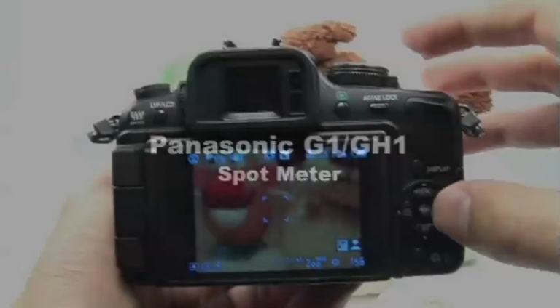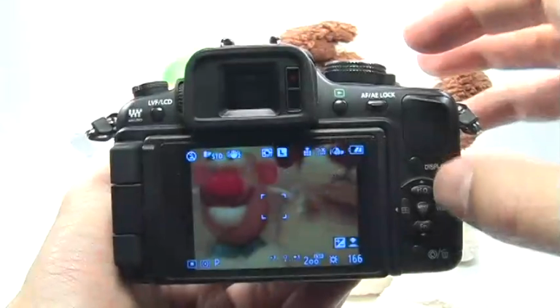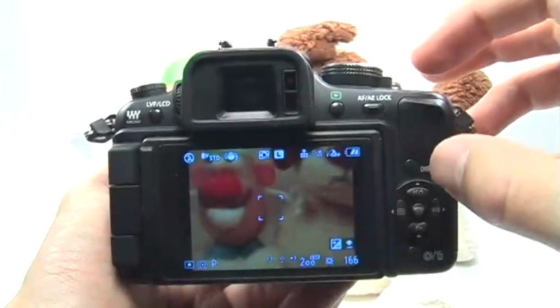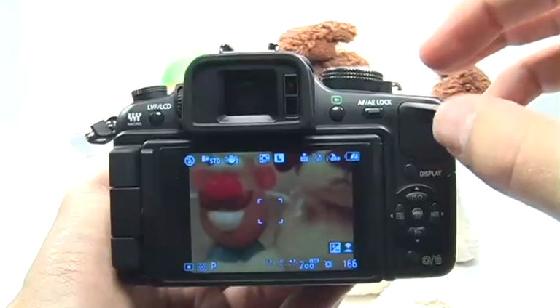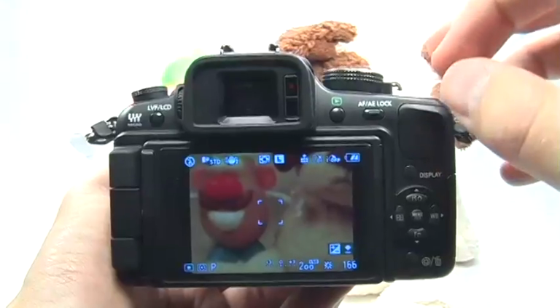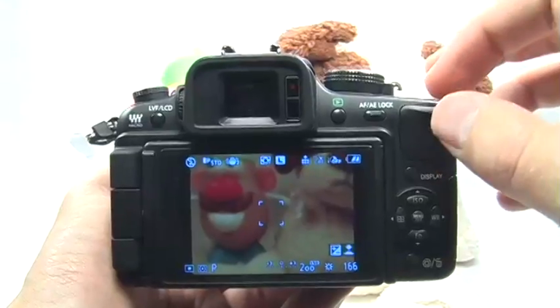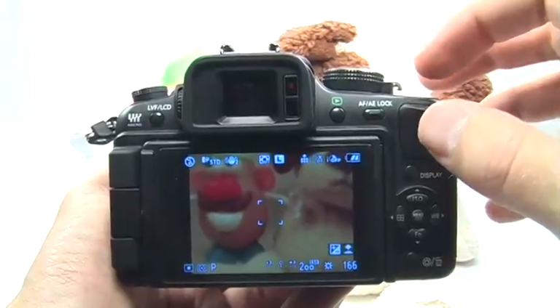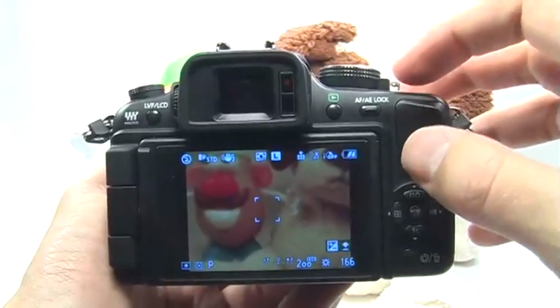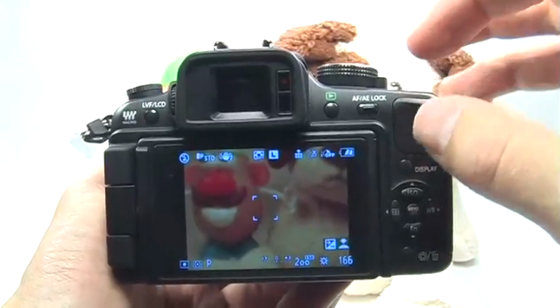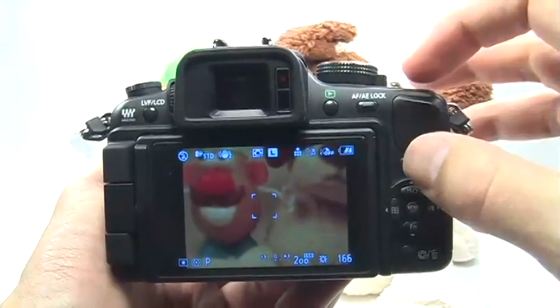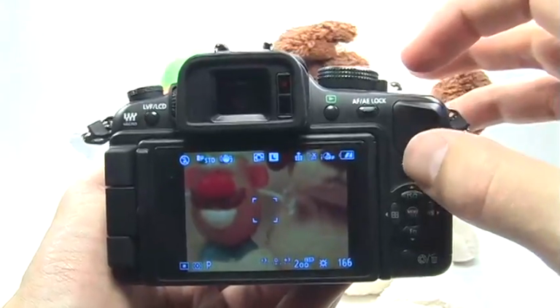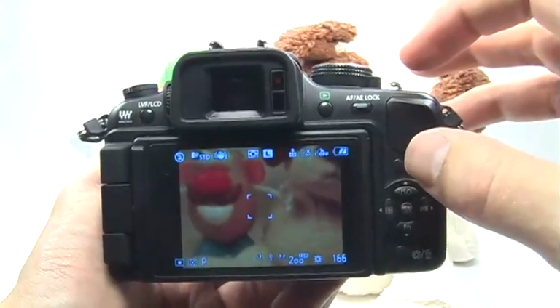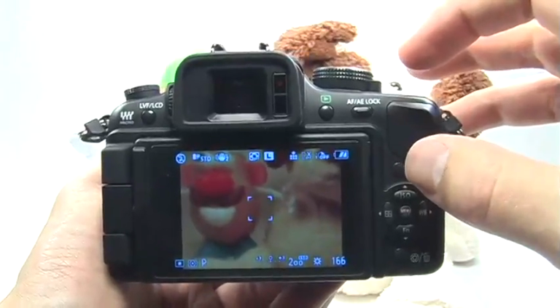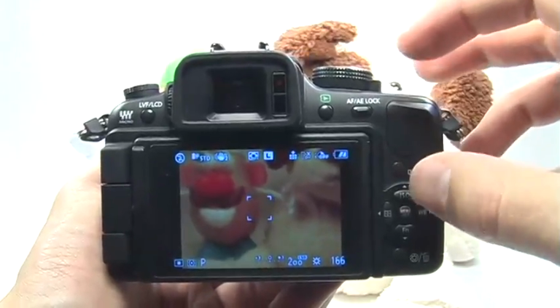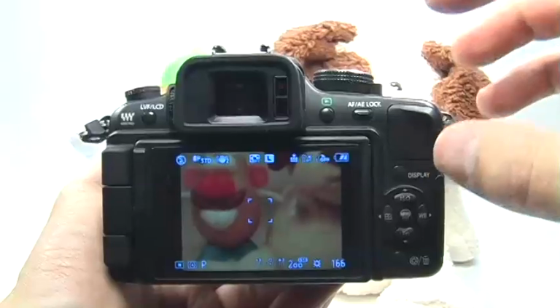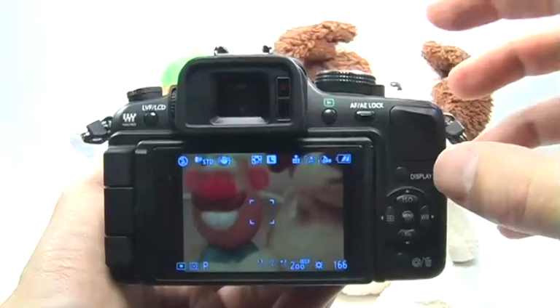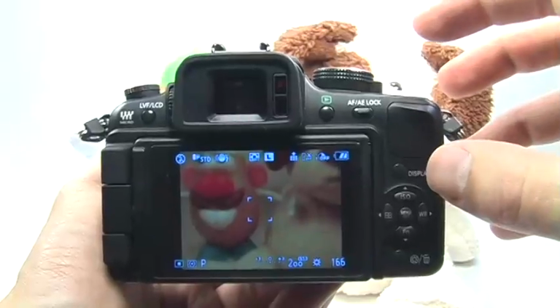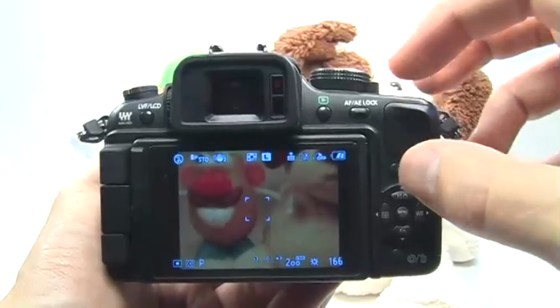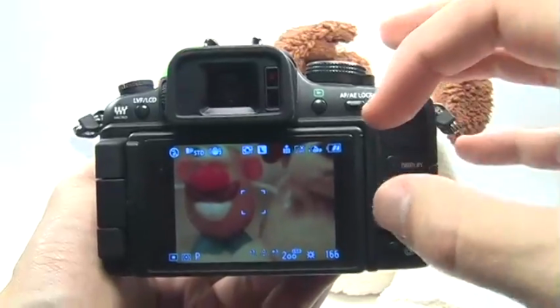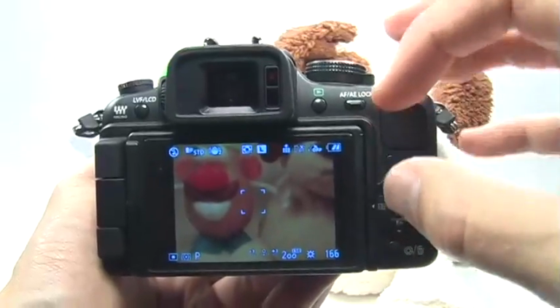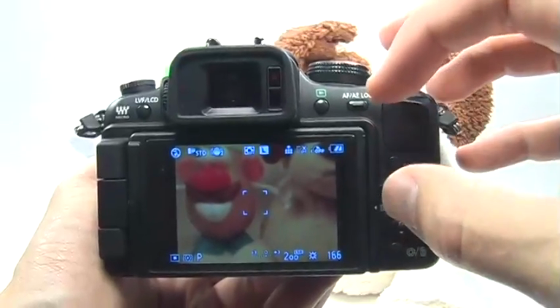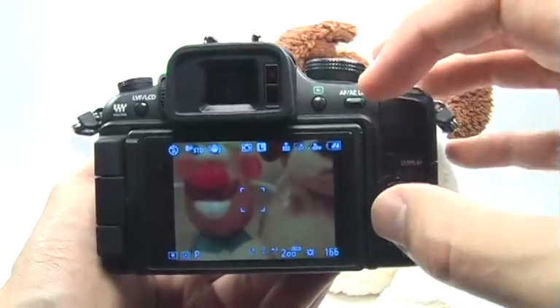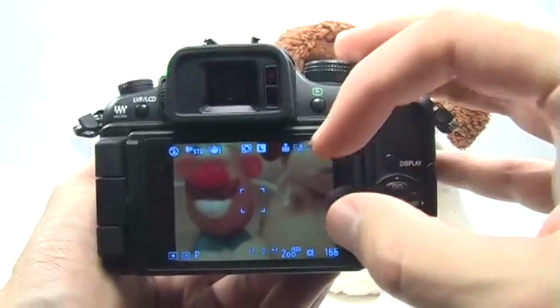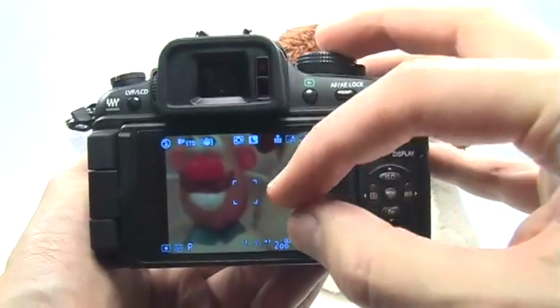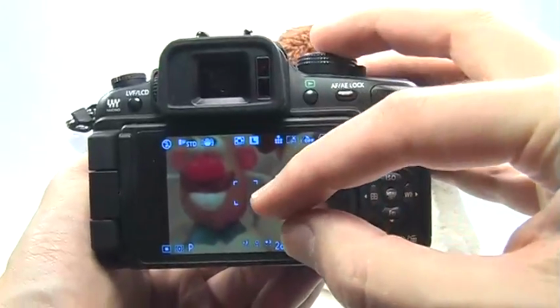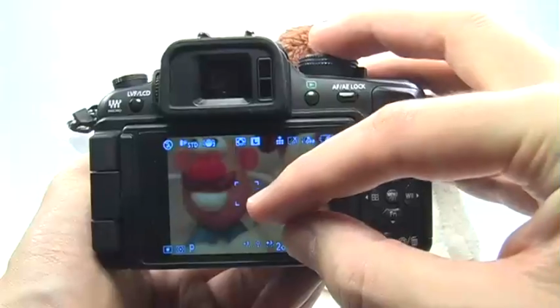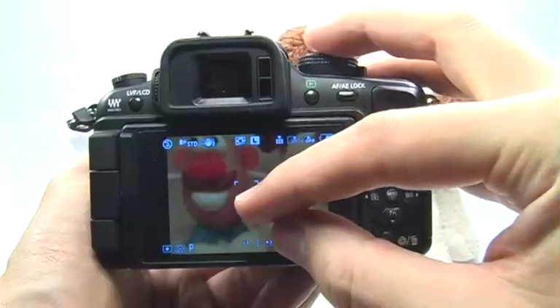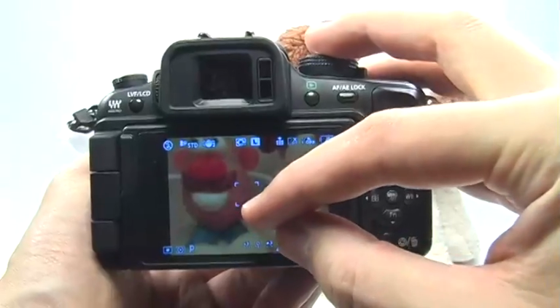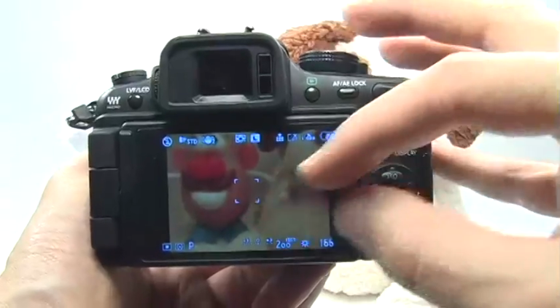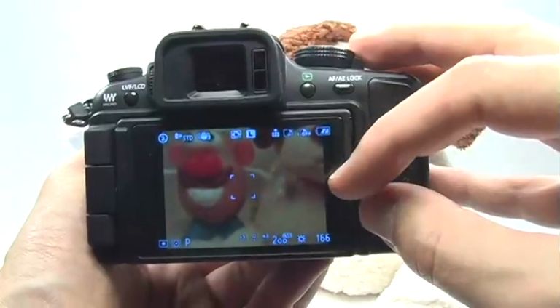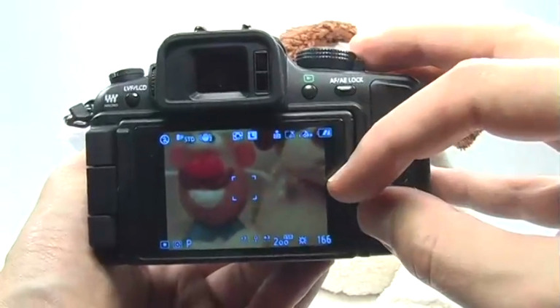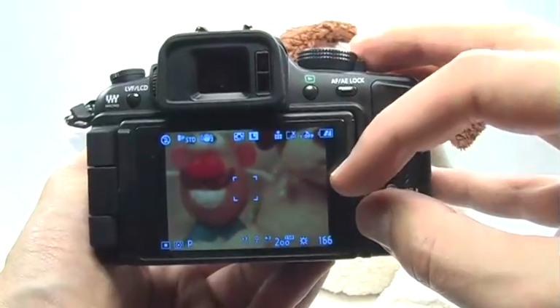Setting the spot meter is really quite simple. You may want to use the spot meter when you have backlit subjects and you only want the camera to expose for a small area right in the center of the frame.